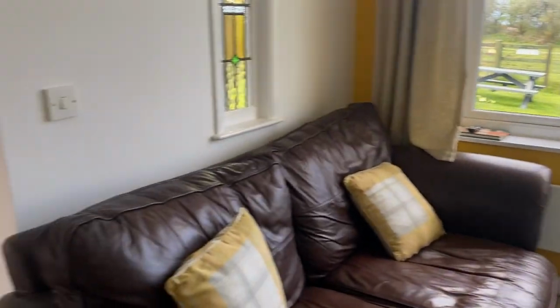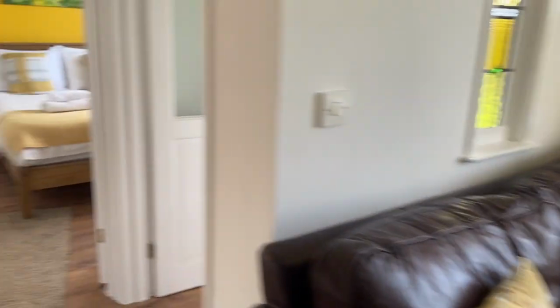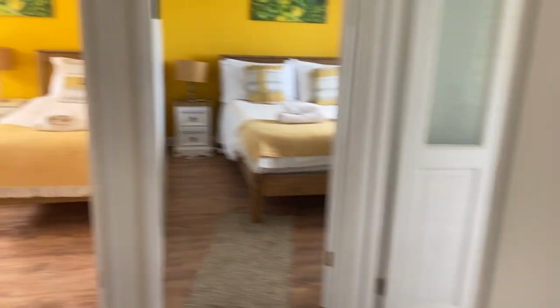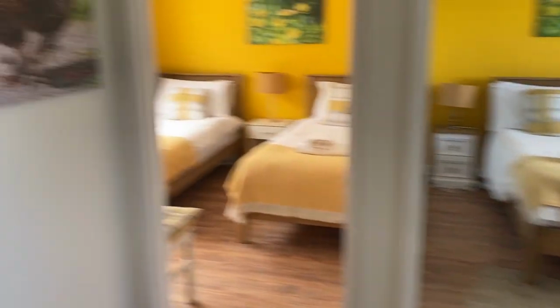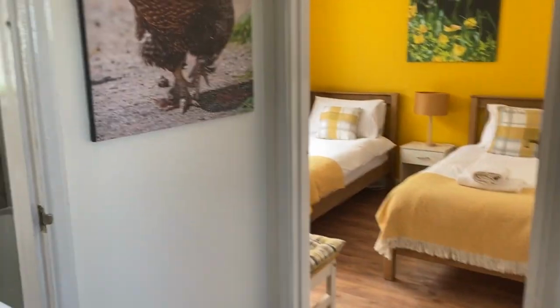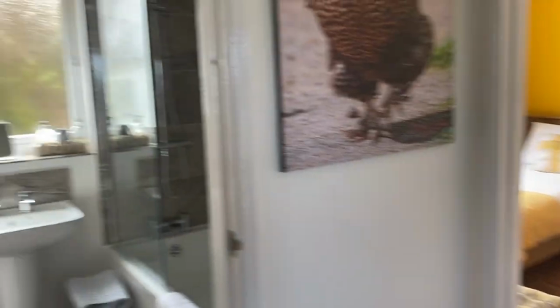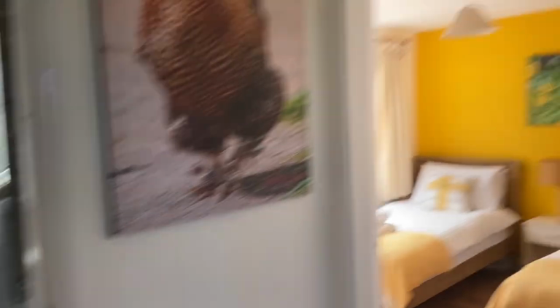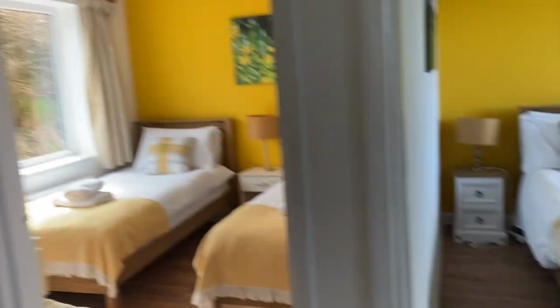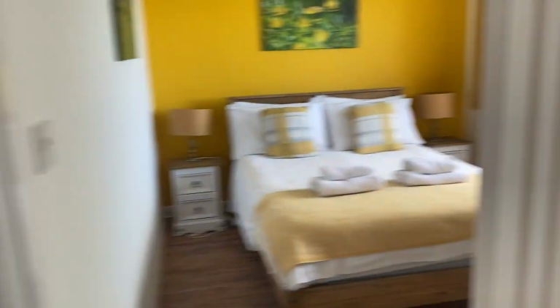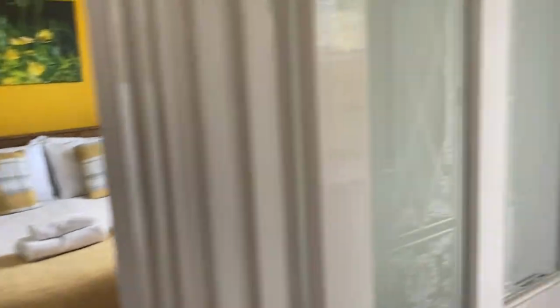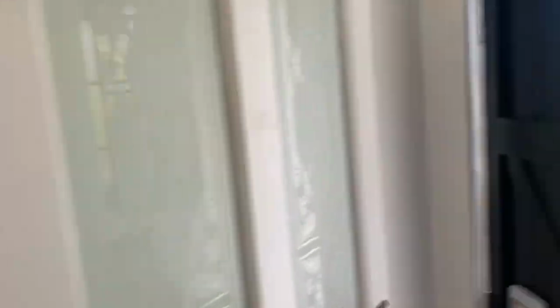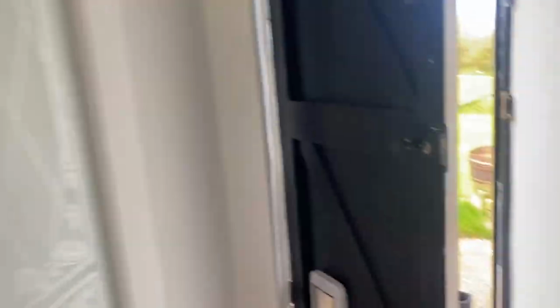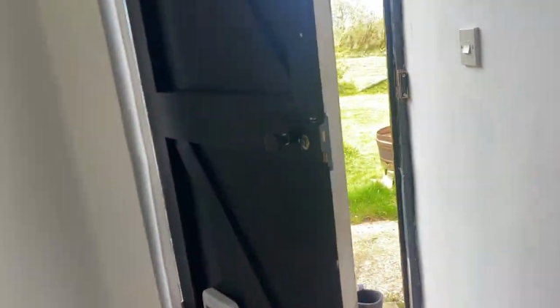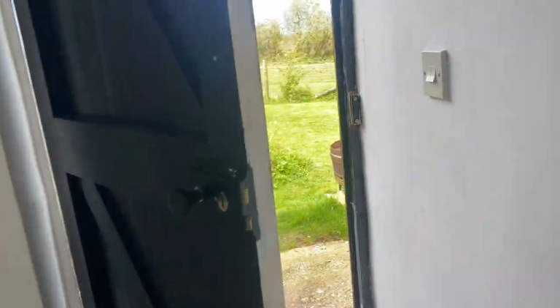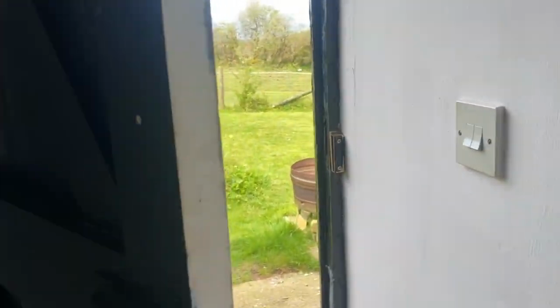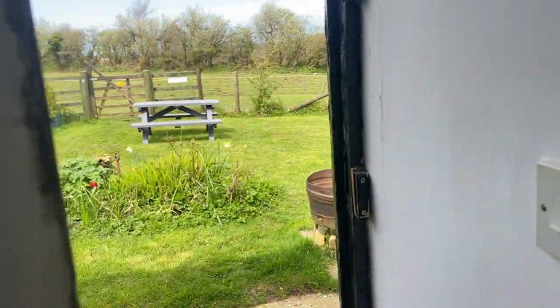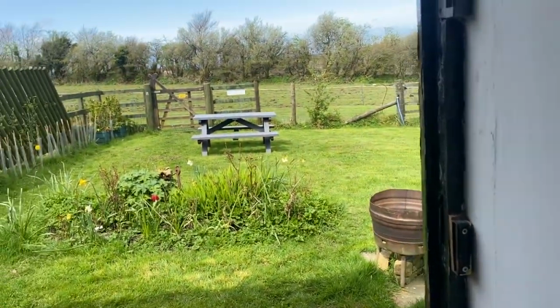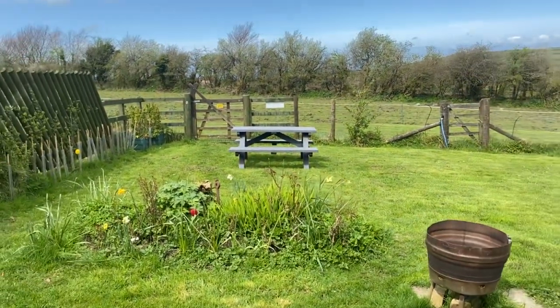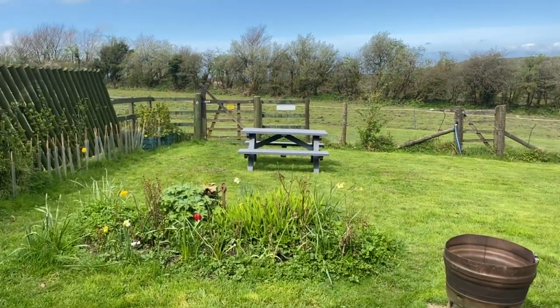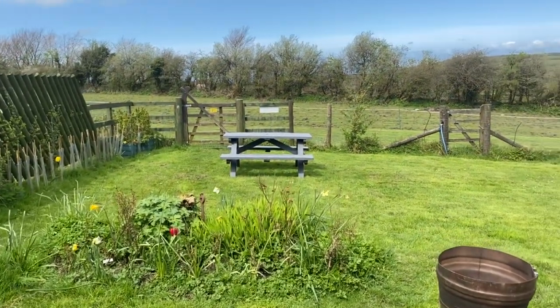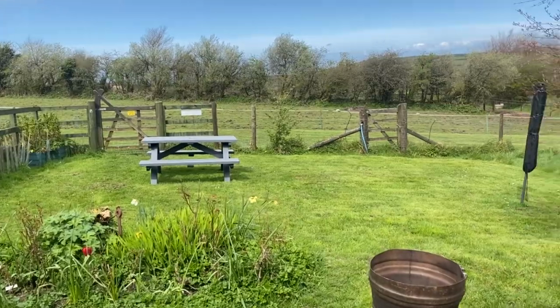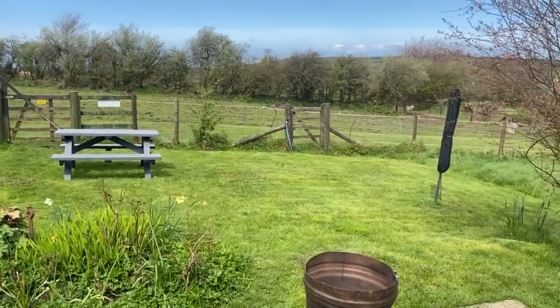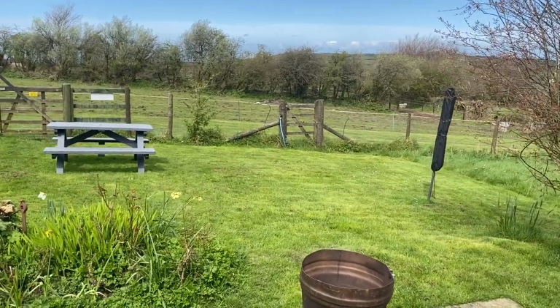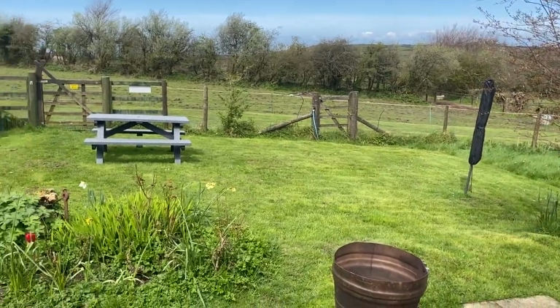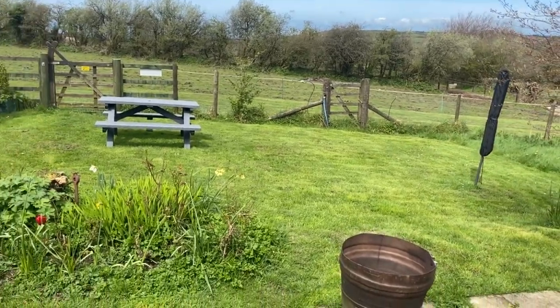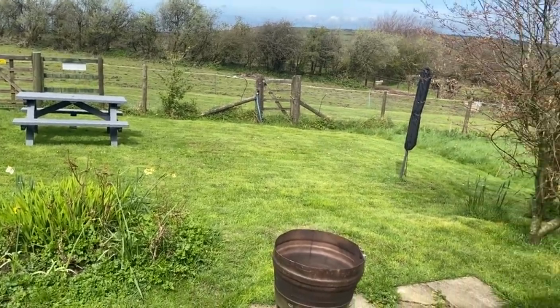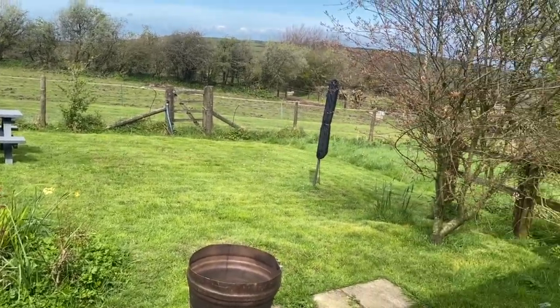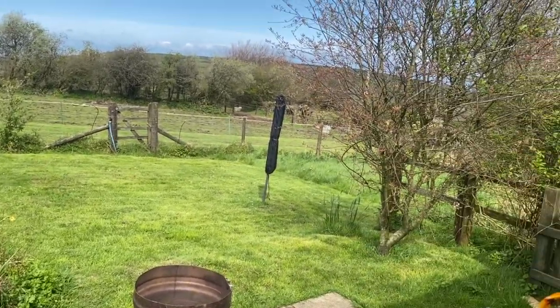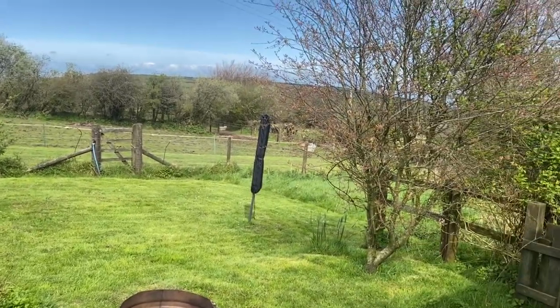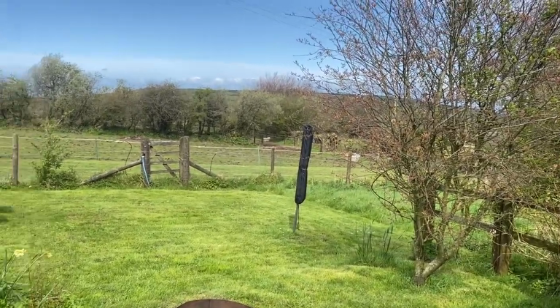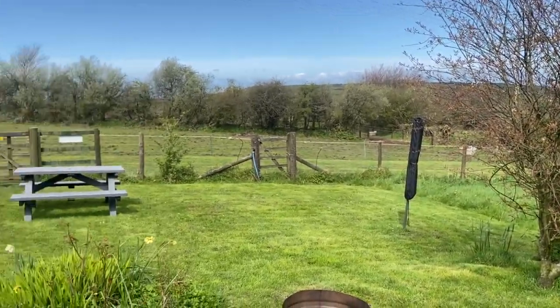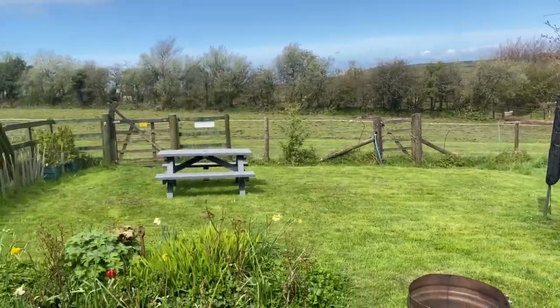Lovely and quiet. Perfect for yourself and your dogs, and even very, very good for reactive dogs, because this is your private space. And then you can walk straight out onto the moors, where you won't see a single soul.